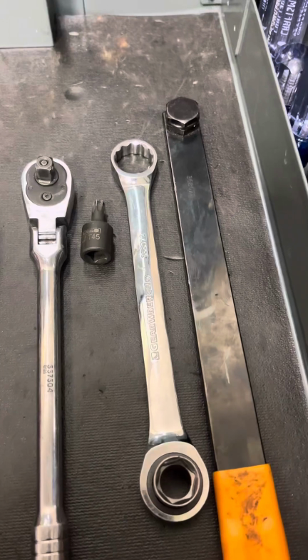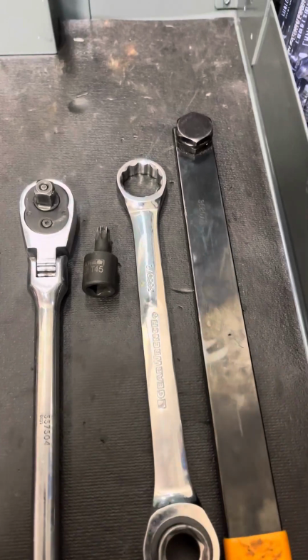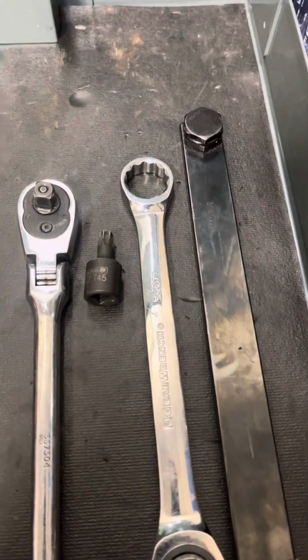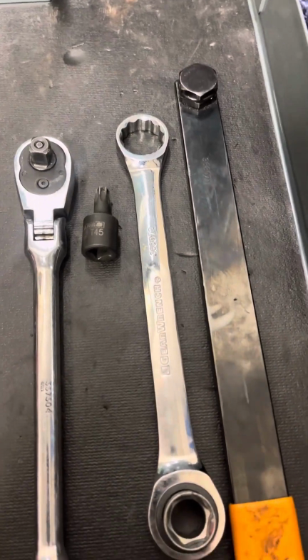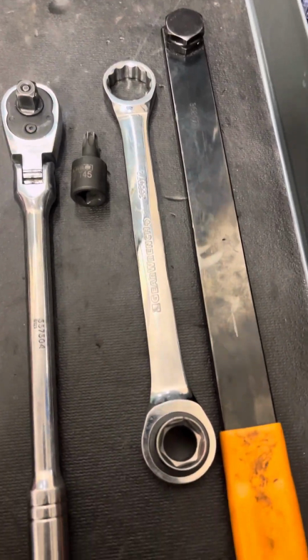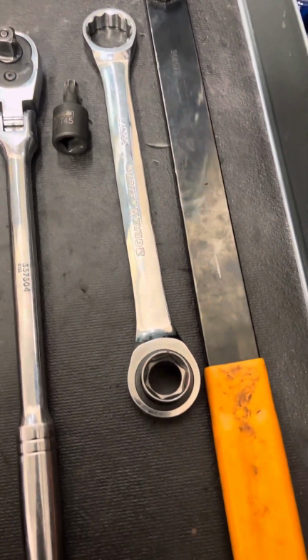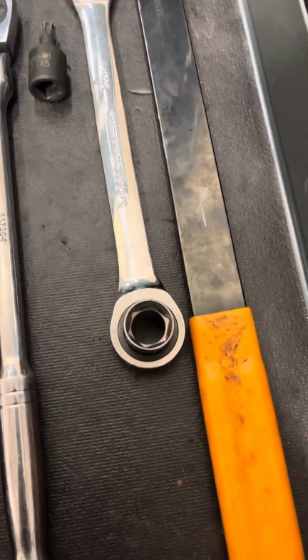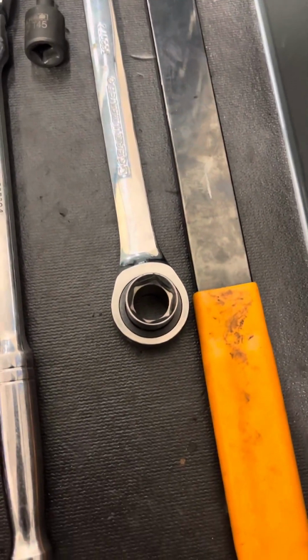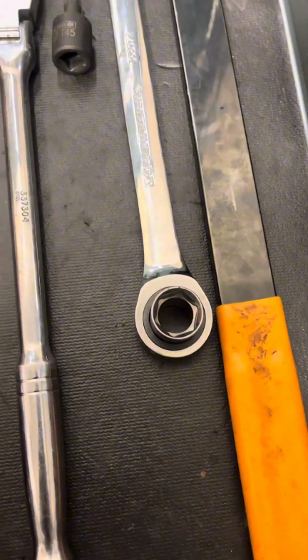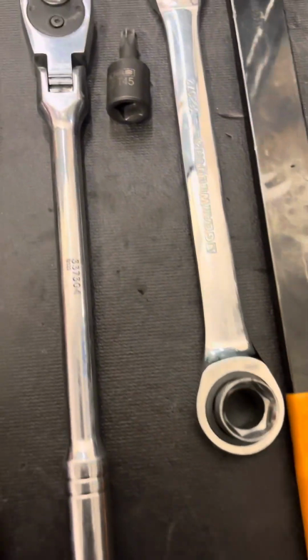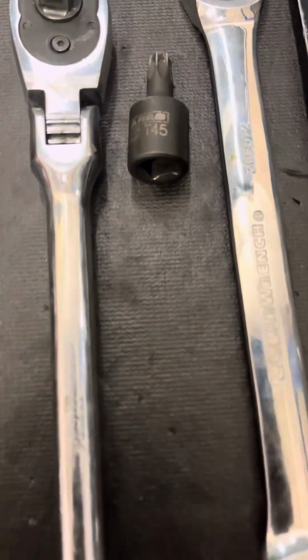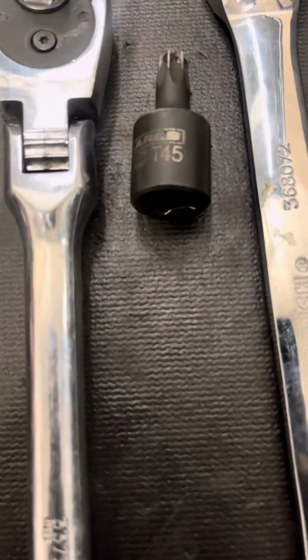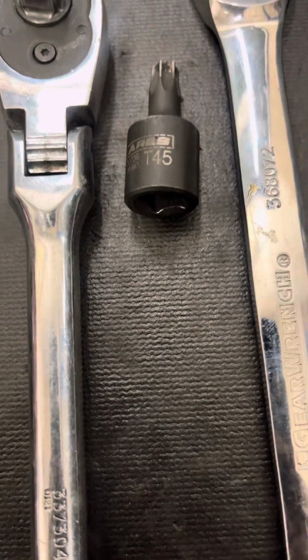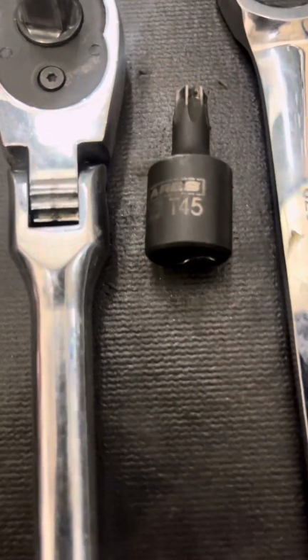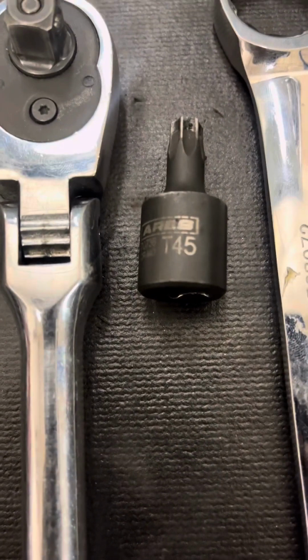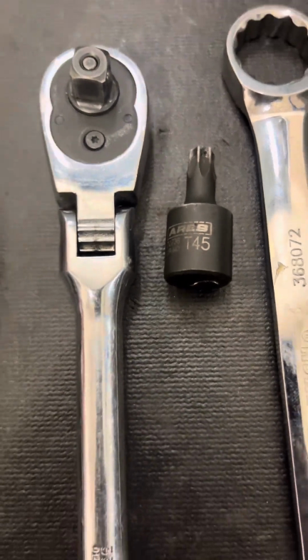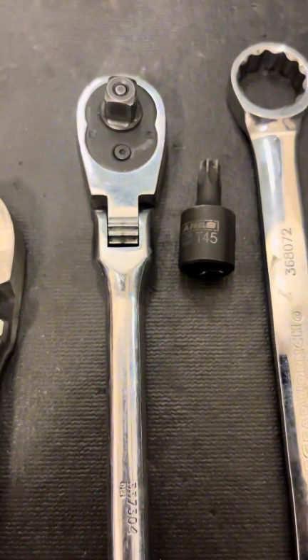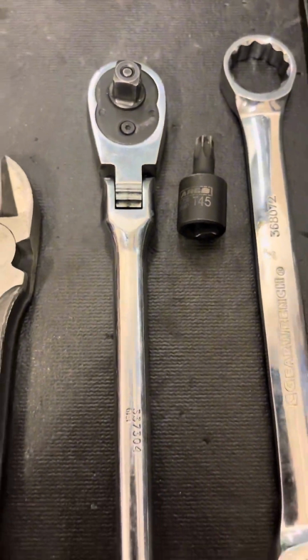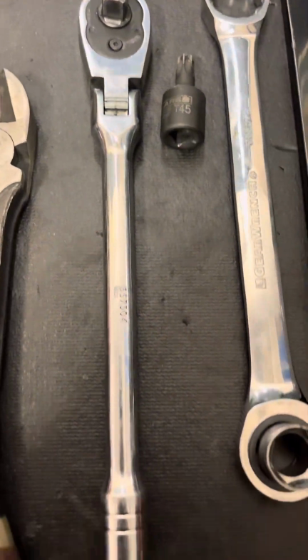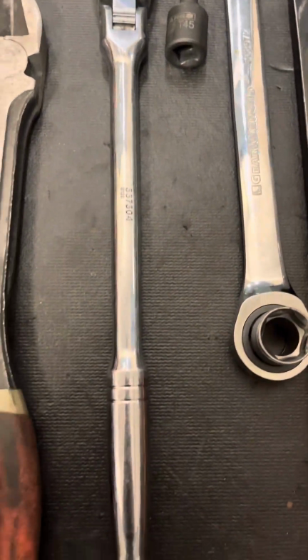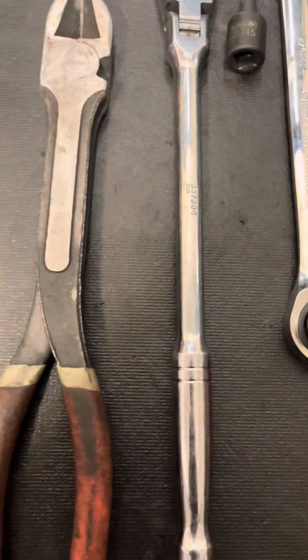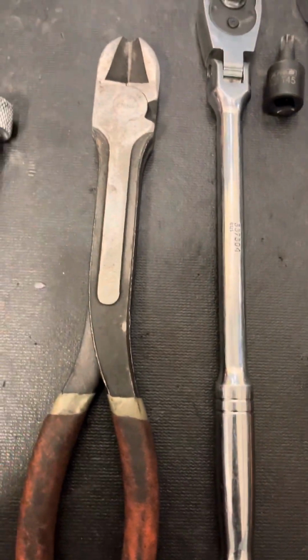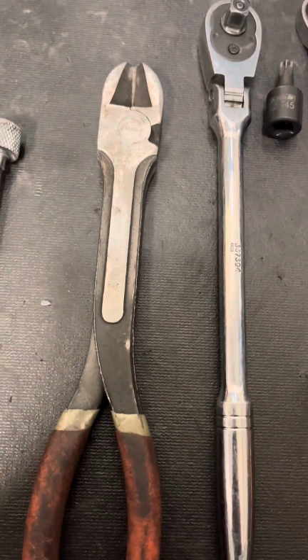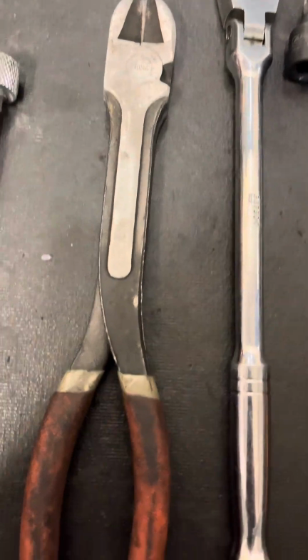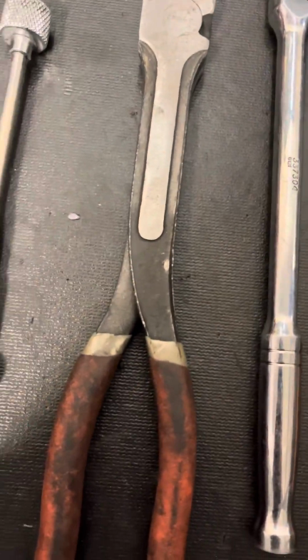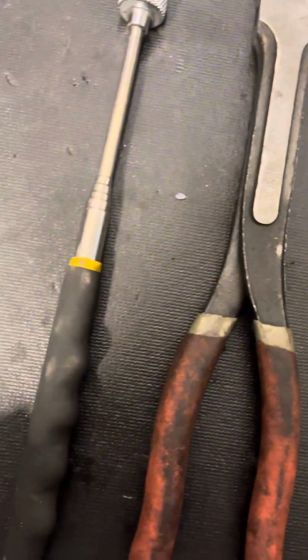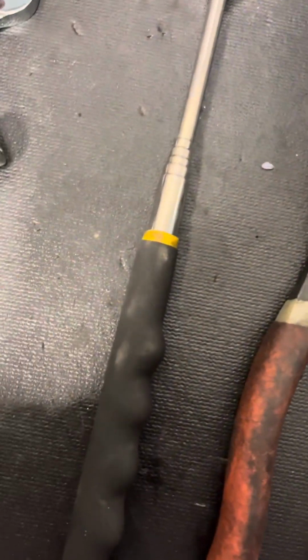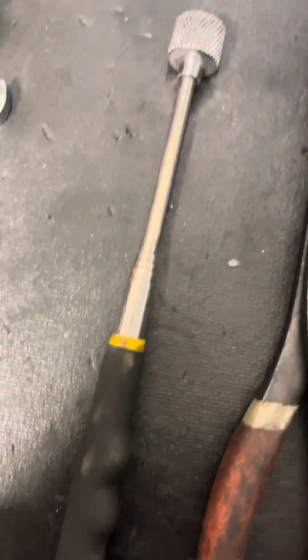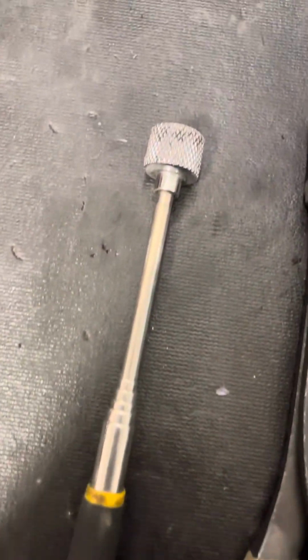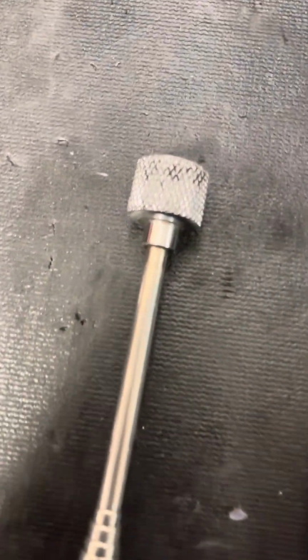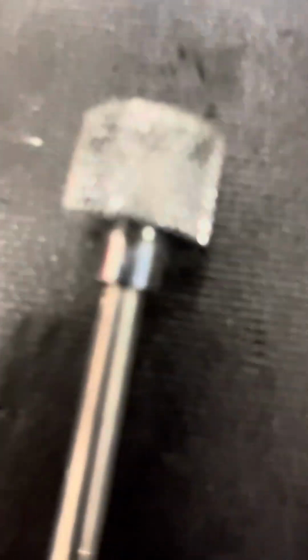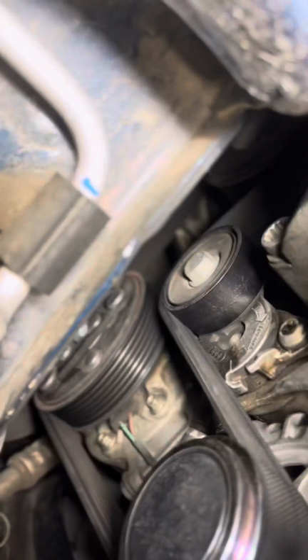We're going to need a serpentine belt tool or a 16mm wrench, a T45 Torx bit, a ratchet, some side cutters, and a magnet maybe.